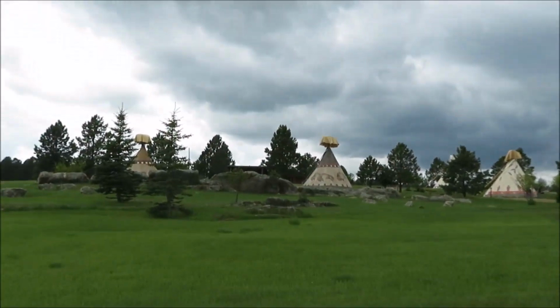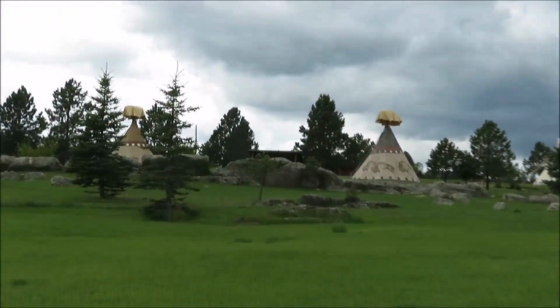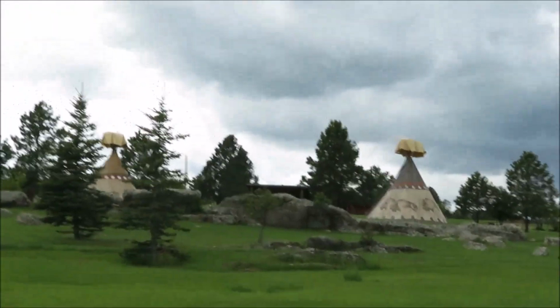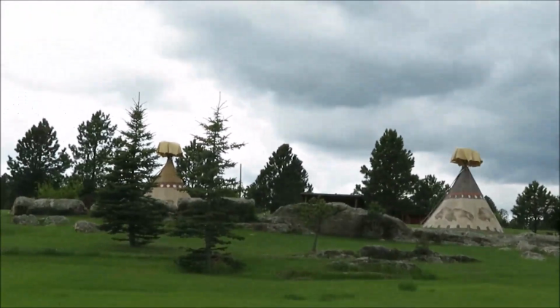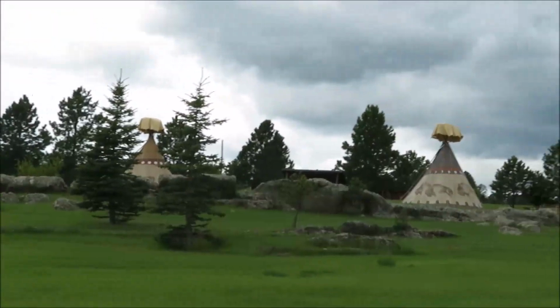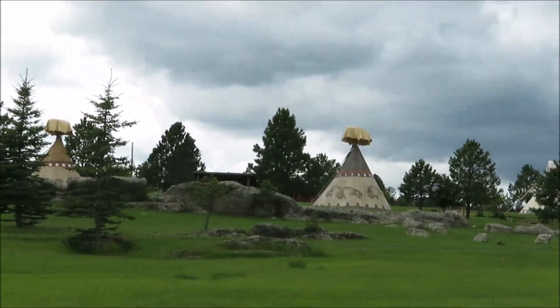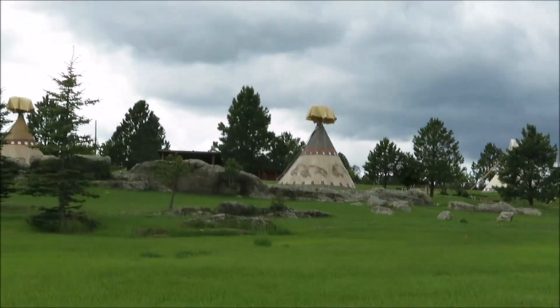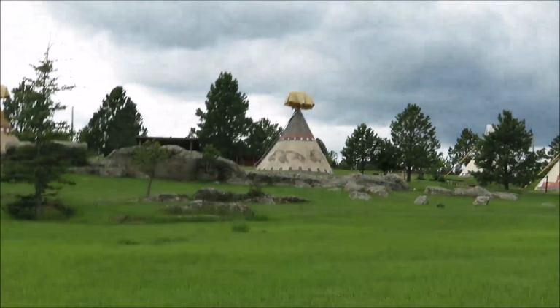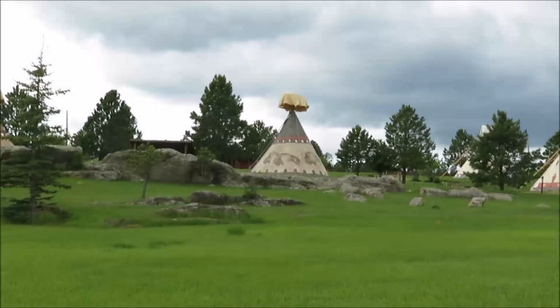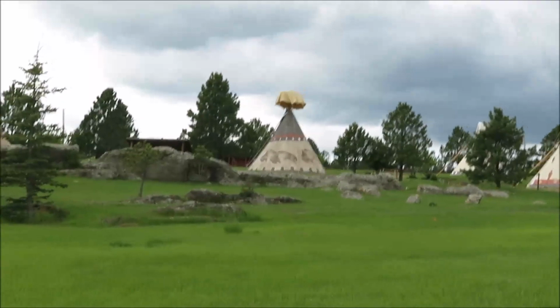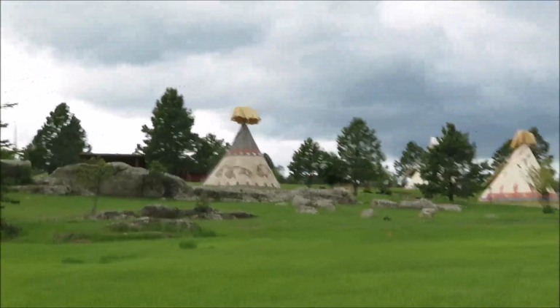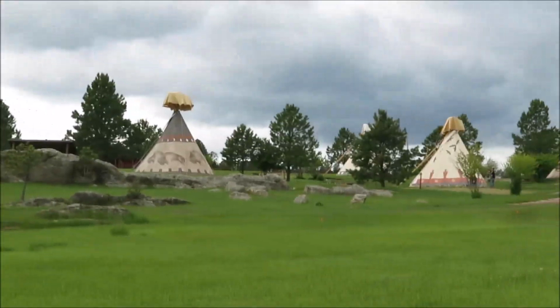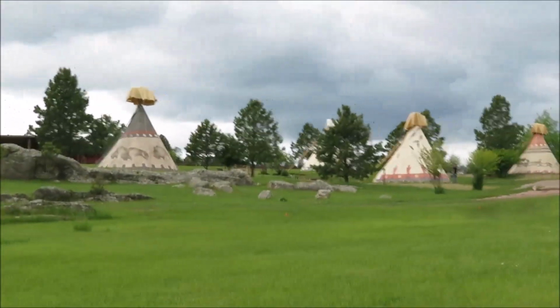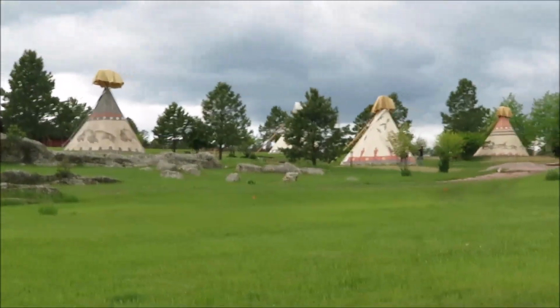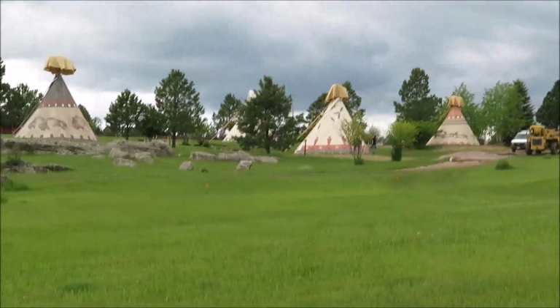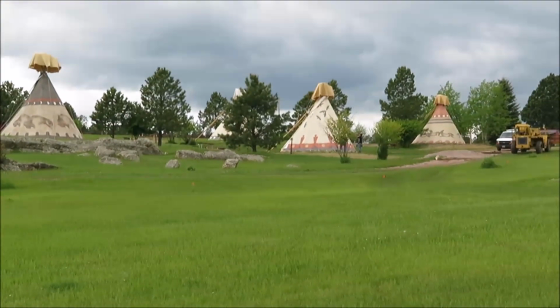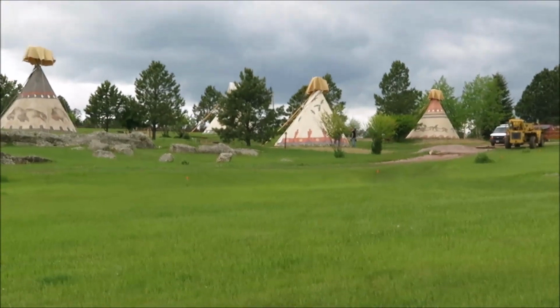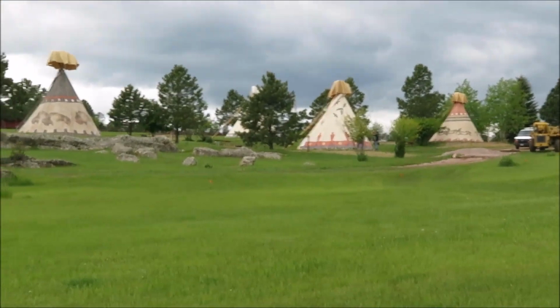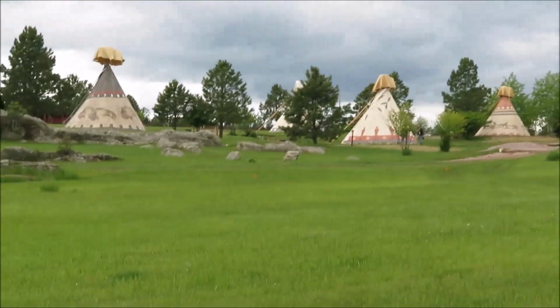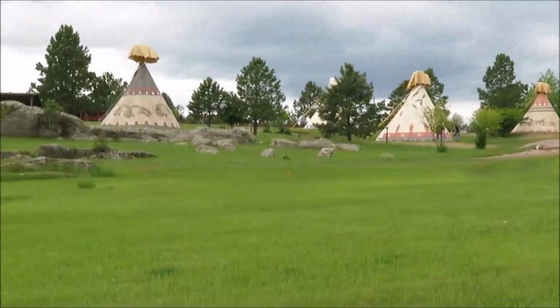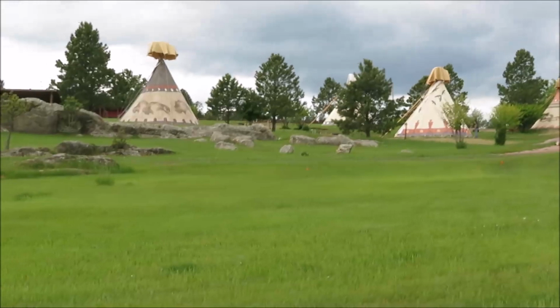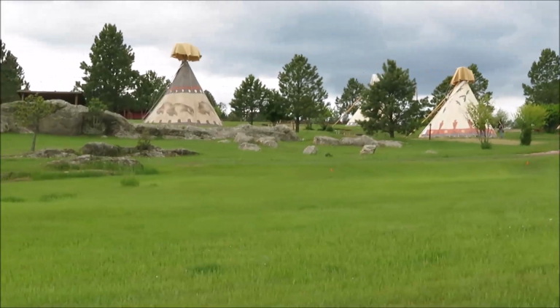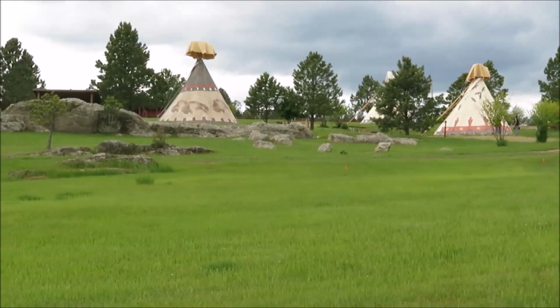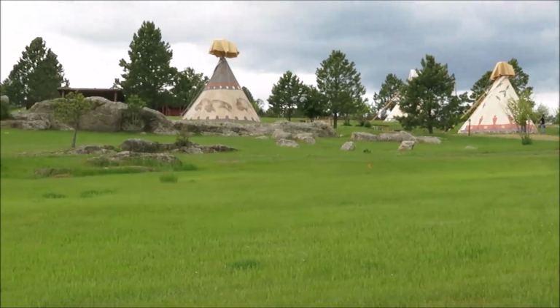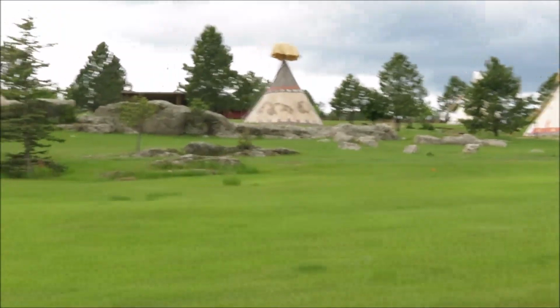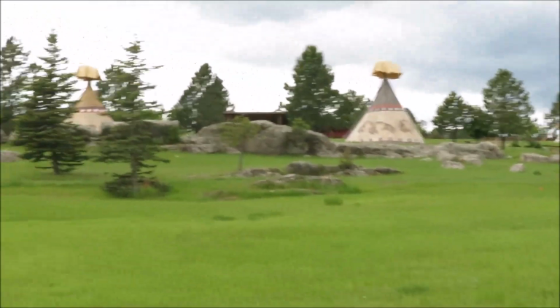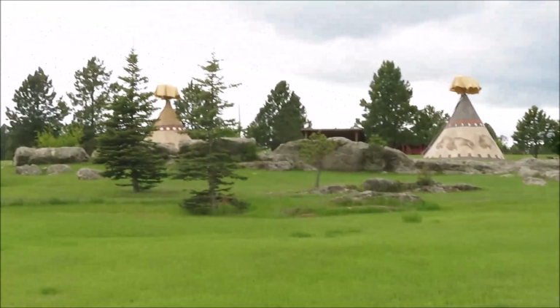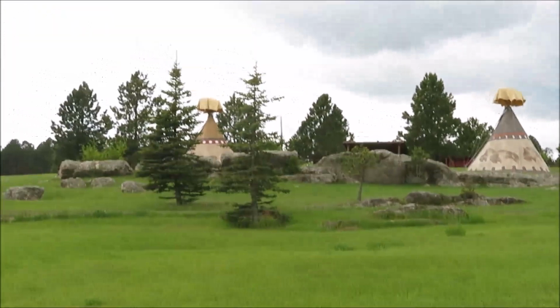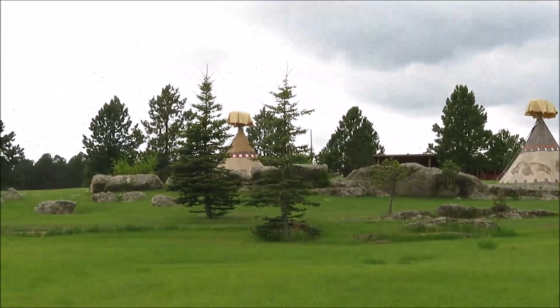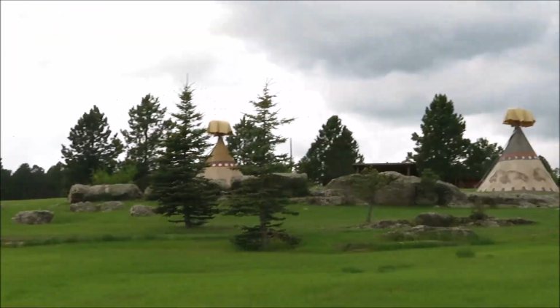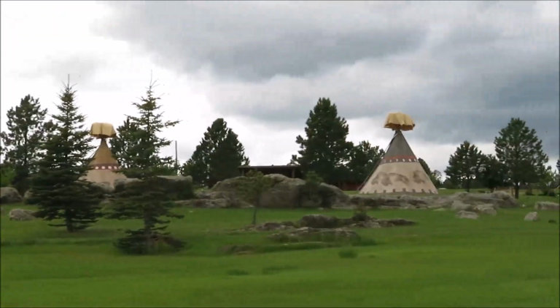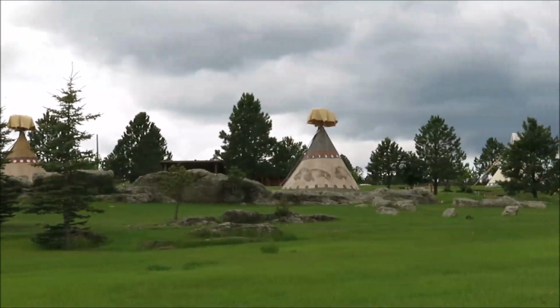Check out the neat teepees — you can rent these out. I think they were between 100 and 150 dollars a night. We're going to try to get a peek inside one if there's any empty later. They're pretty cool.